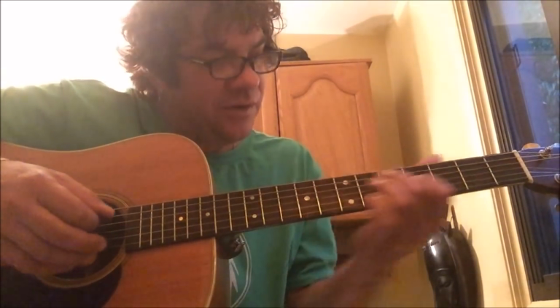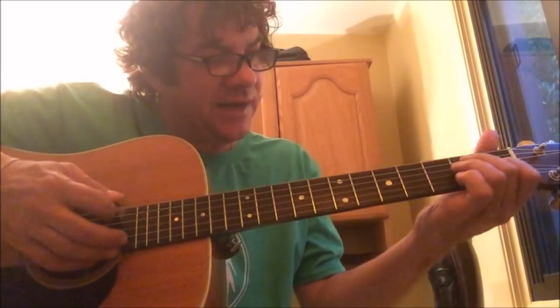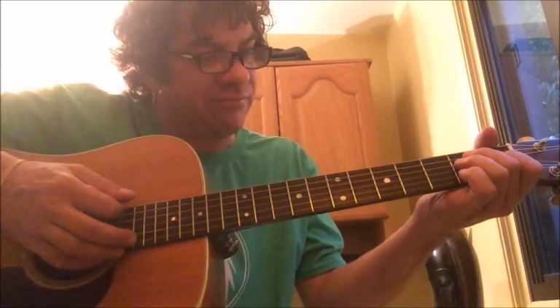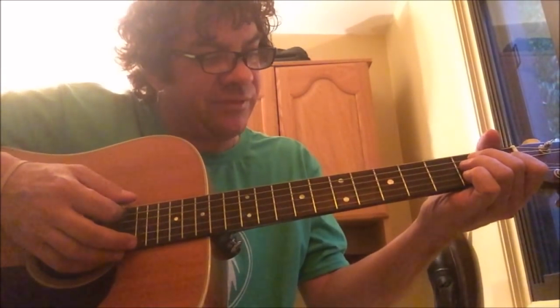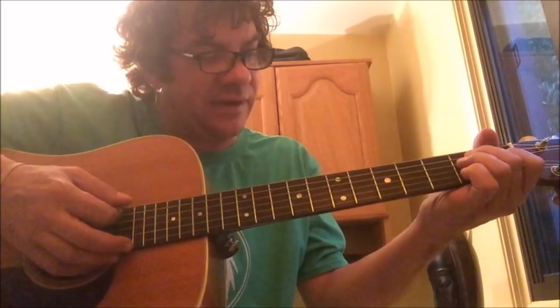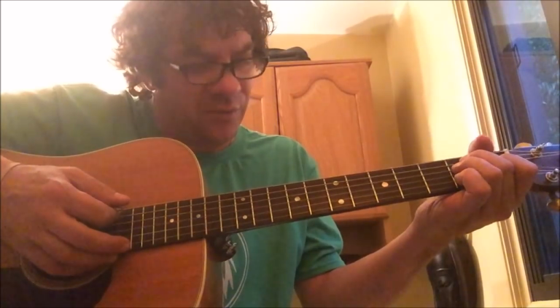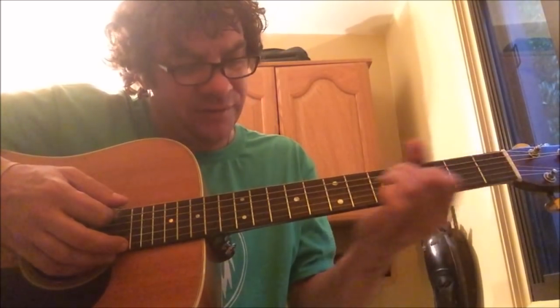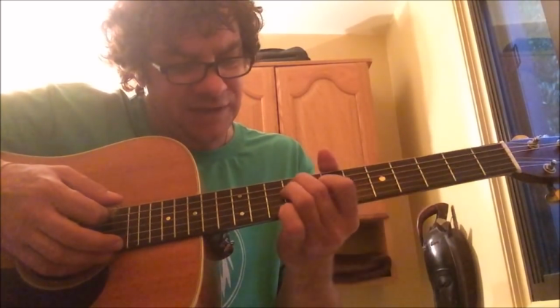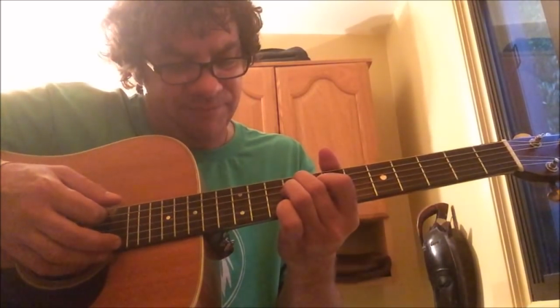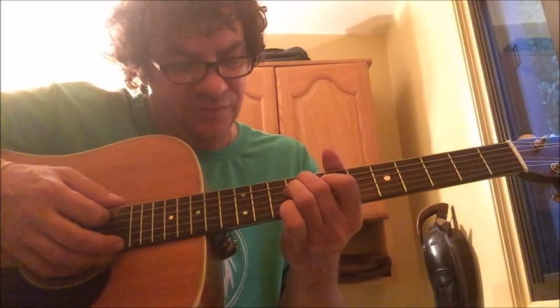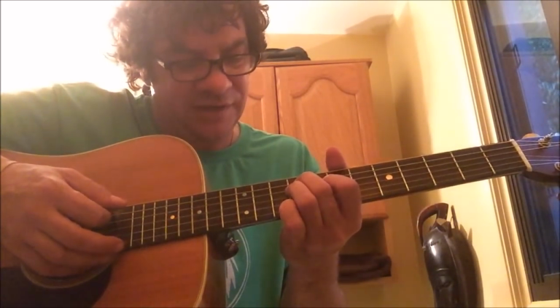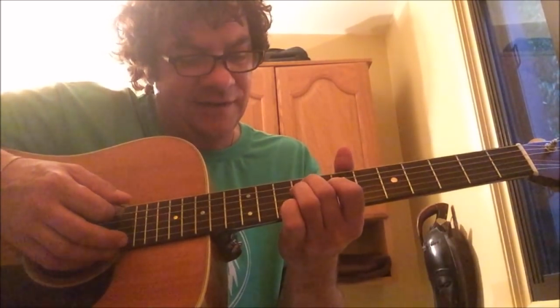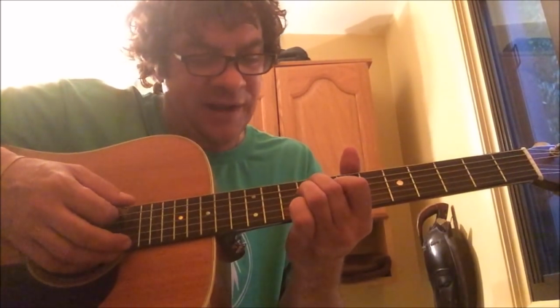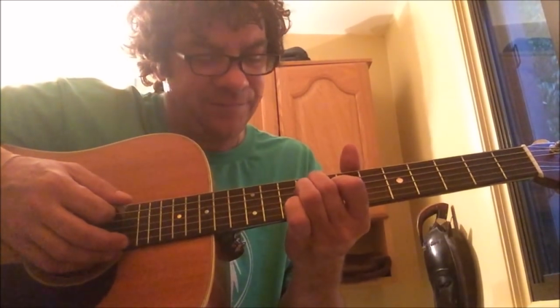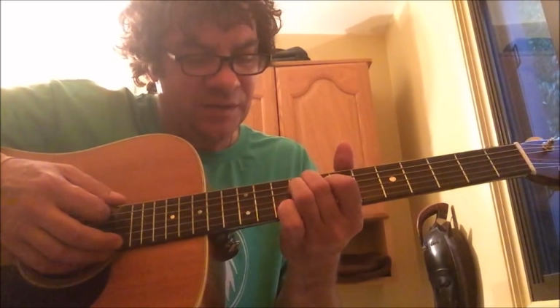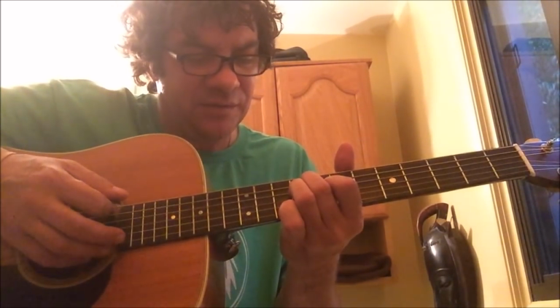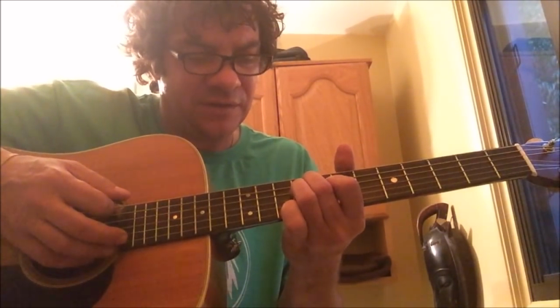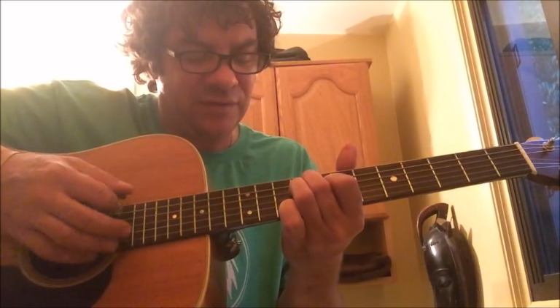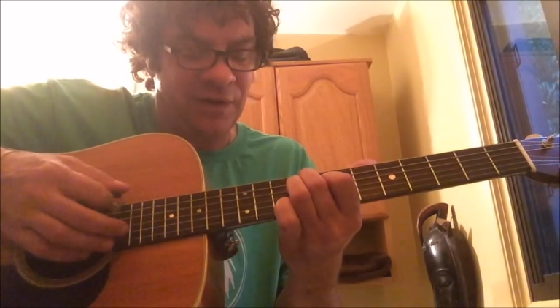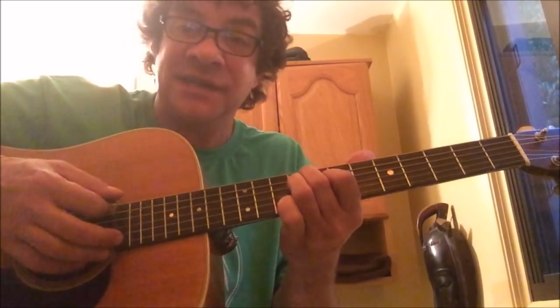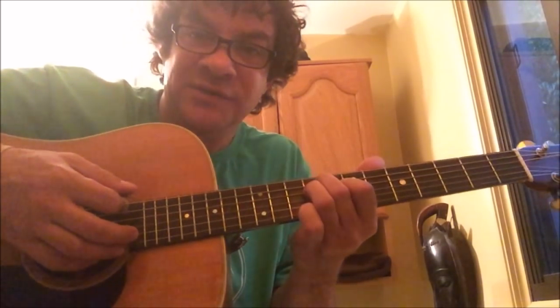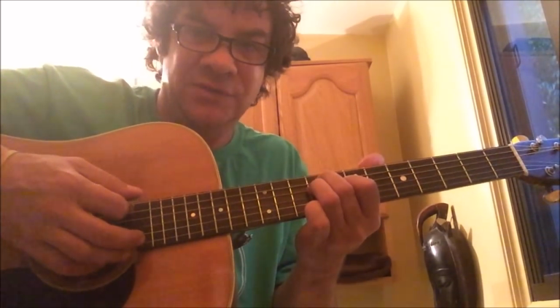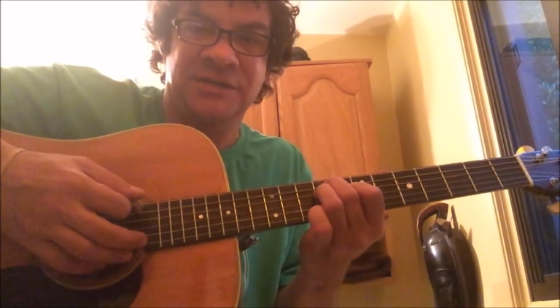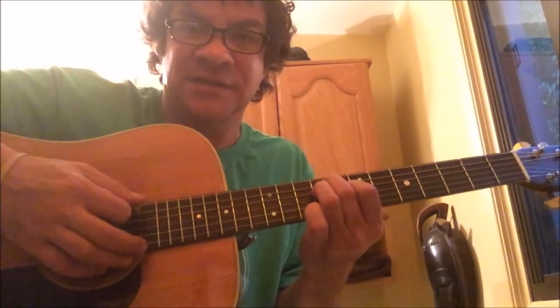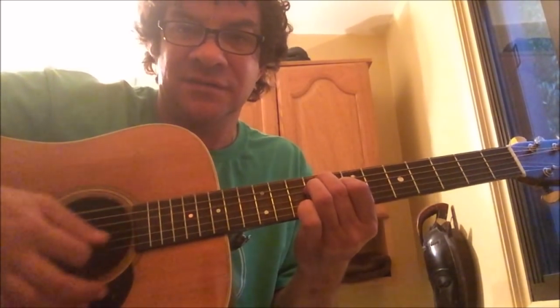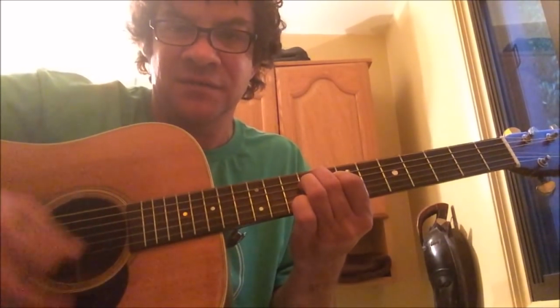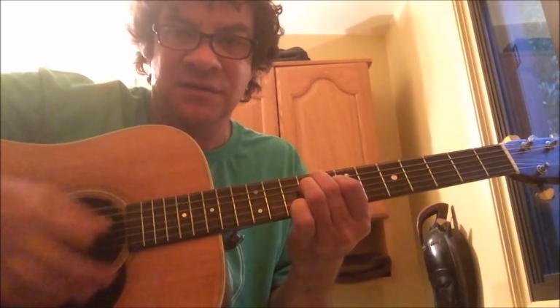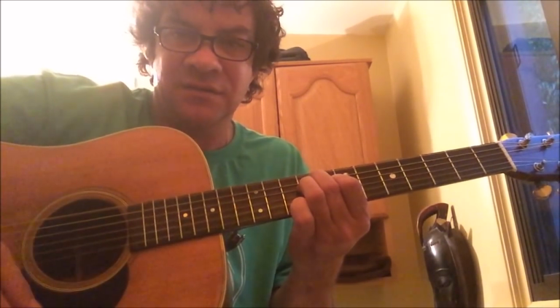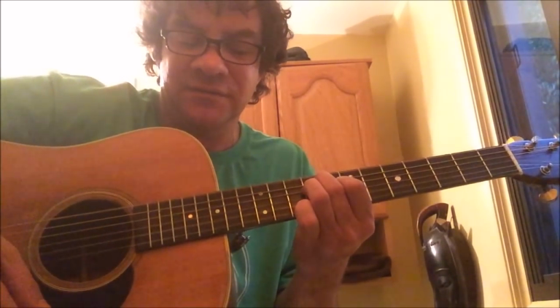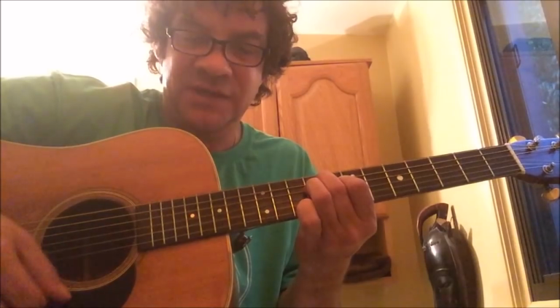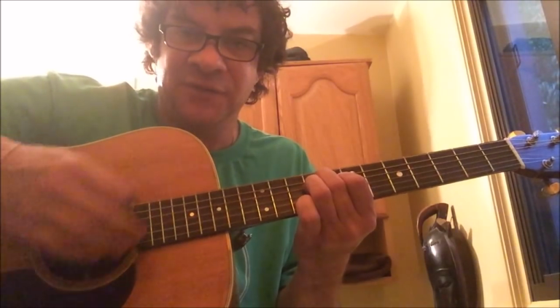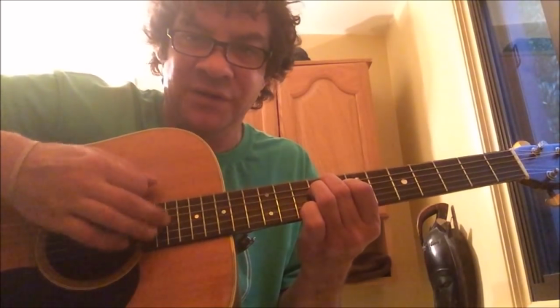You're going to take your regular E chord and slide it up to the ninth fret and play all six strings open. So that's your first chord.